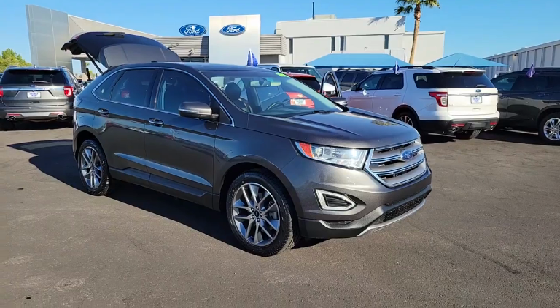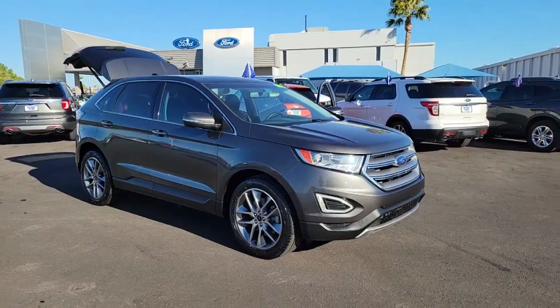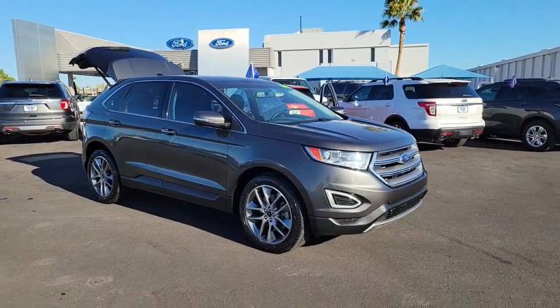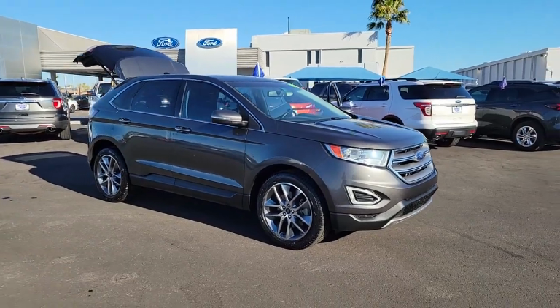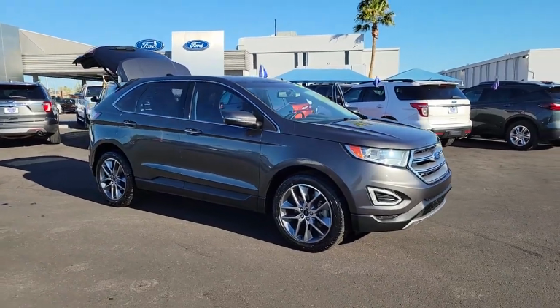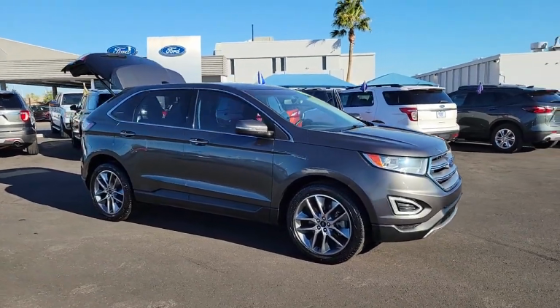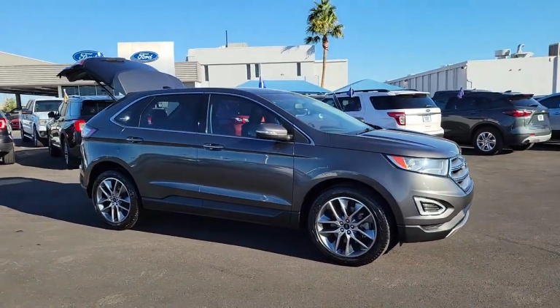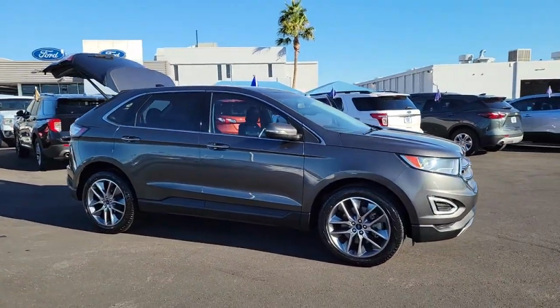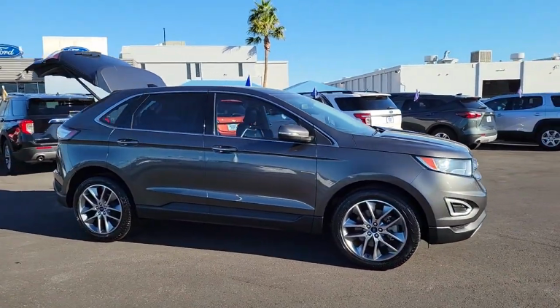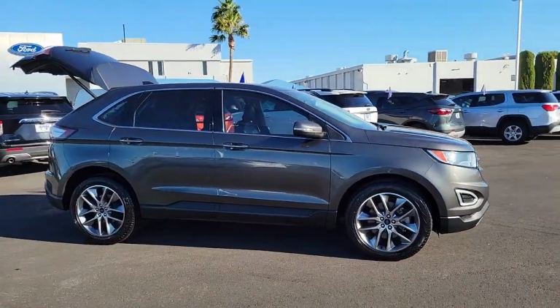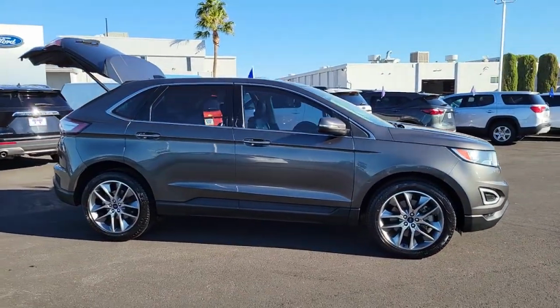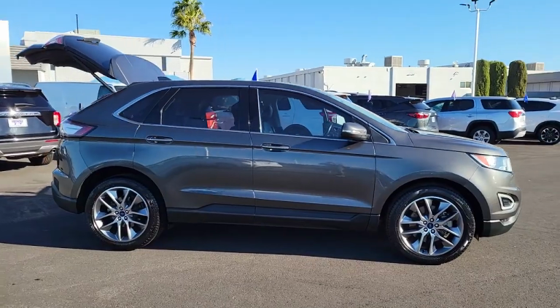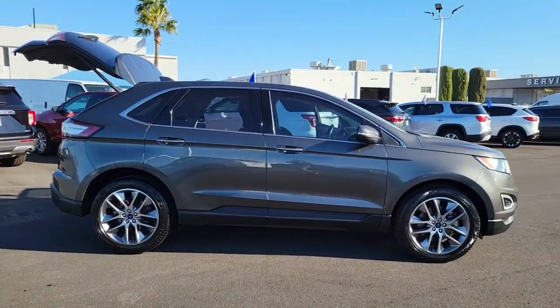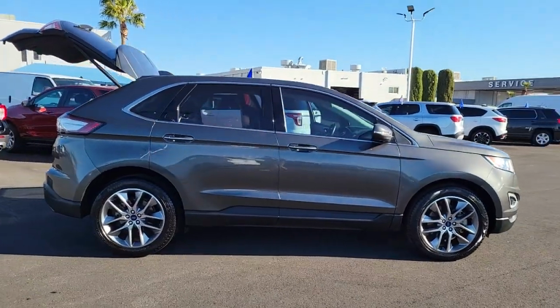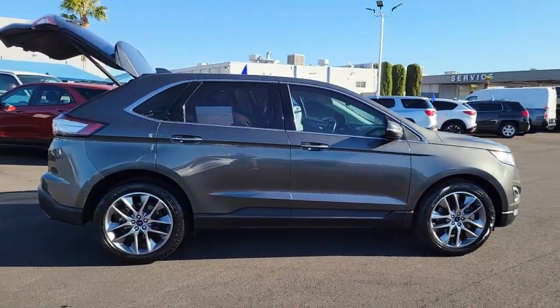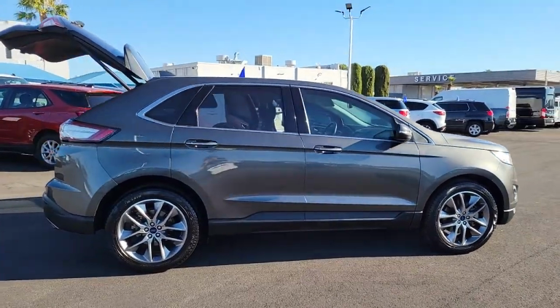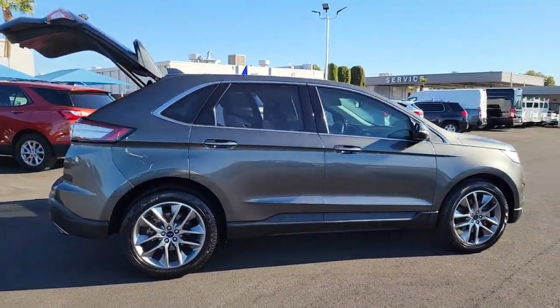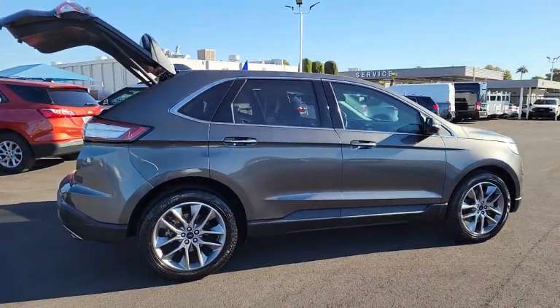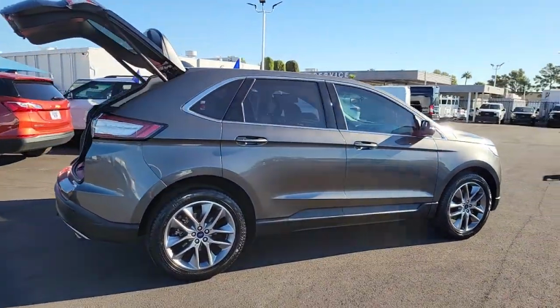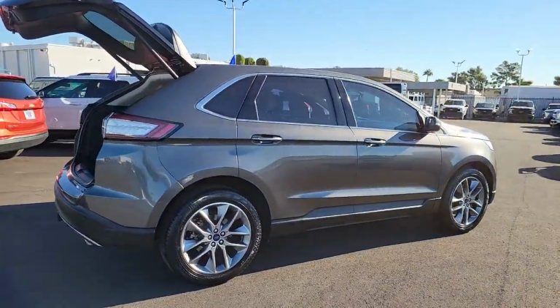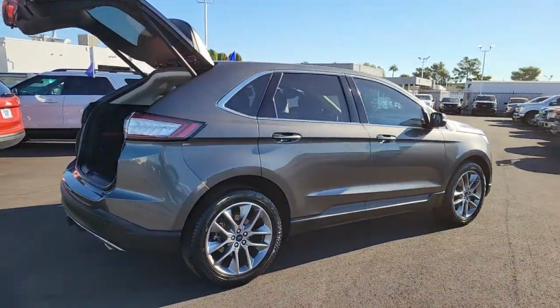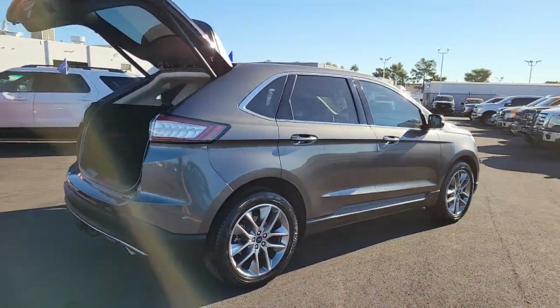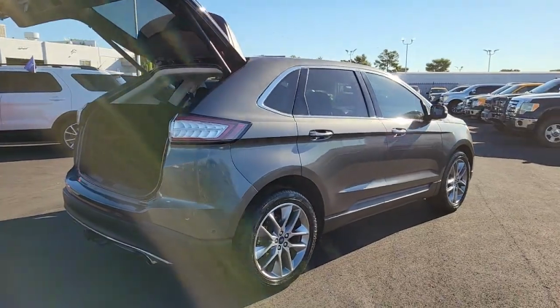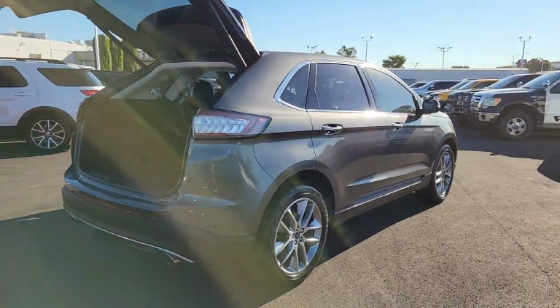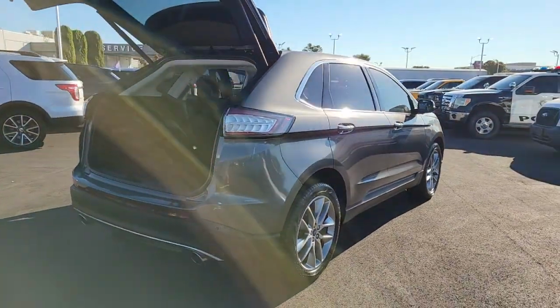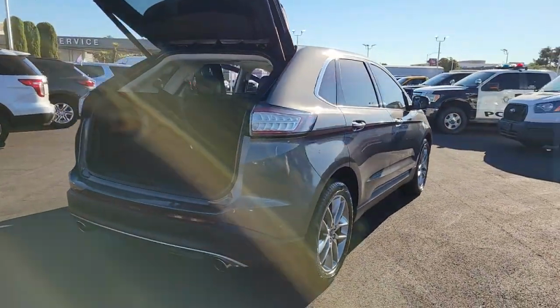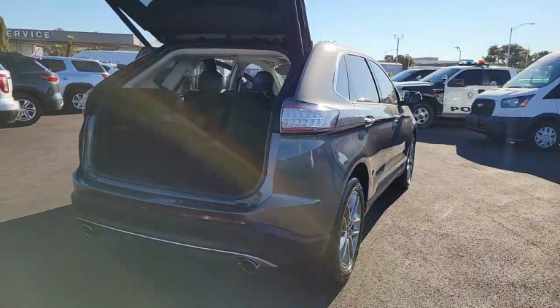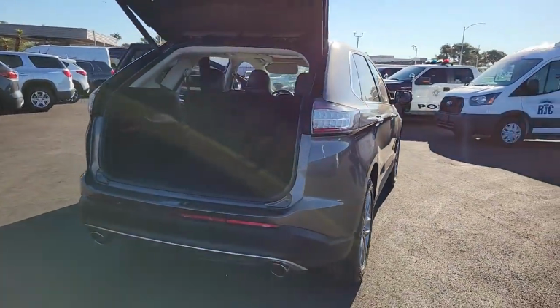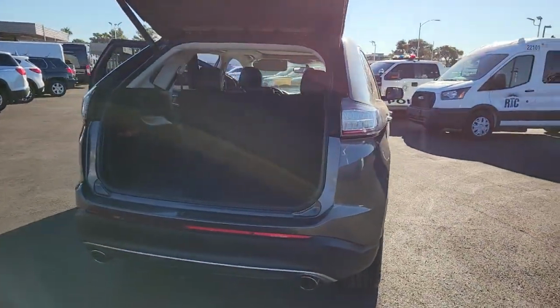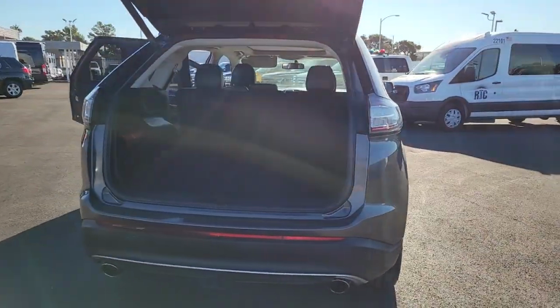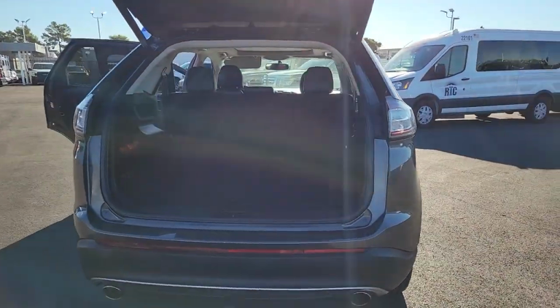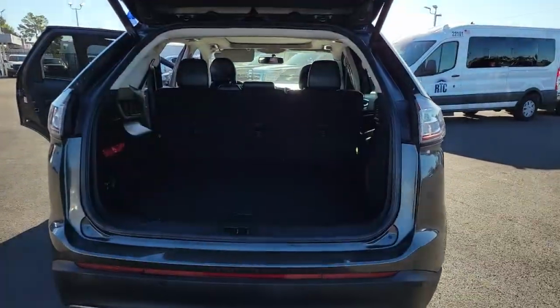You'll have love at first sight with the 2015 Ford Edge. With less than 100,000 miles on the odometer, this vehicle stands out from the rest. This stylish, versatile Edge delivers comfort, confidence, and capability.